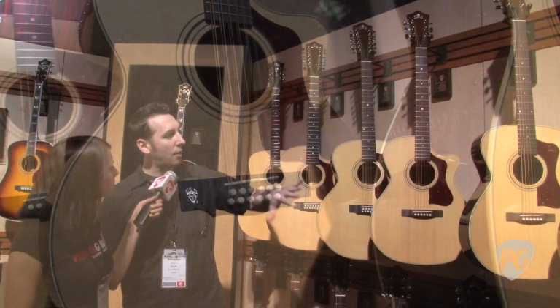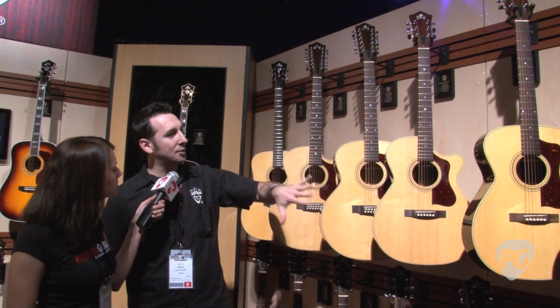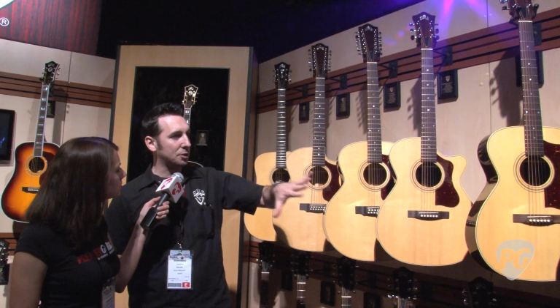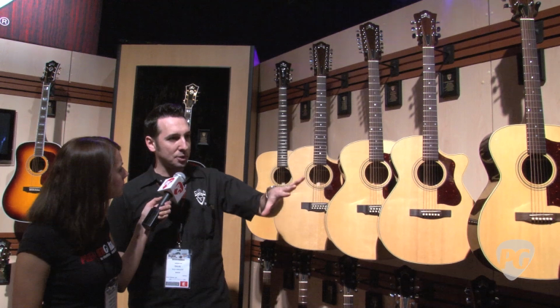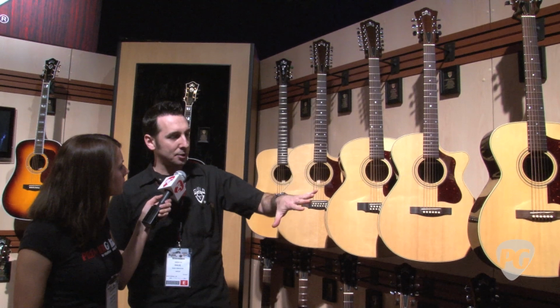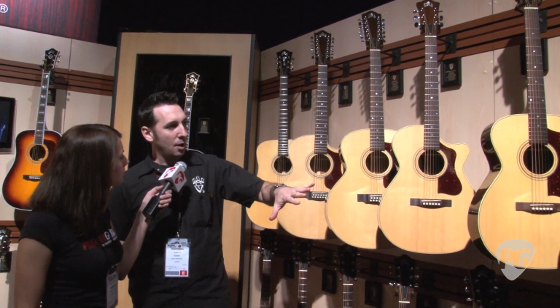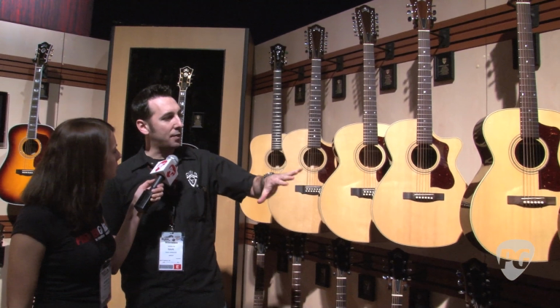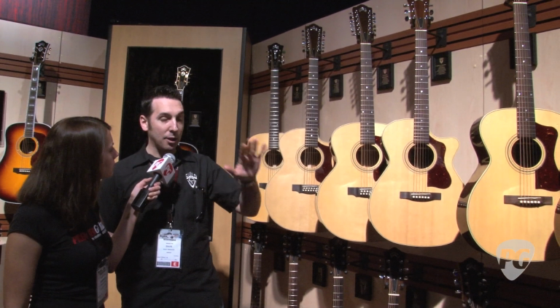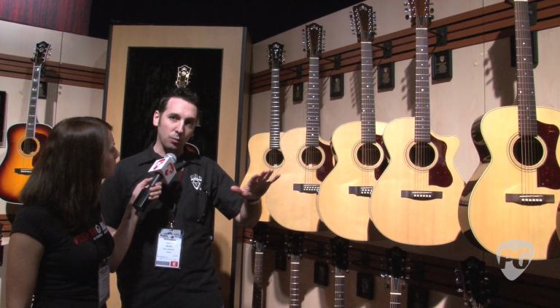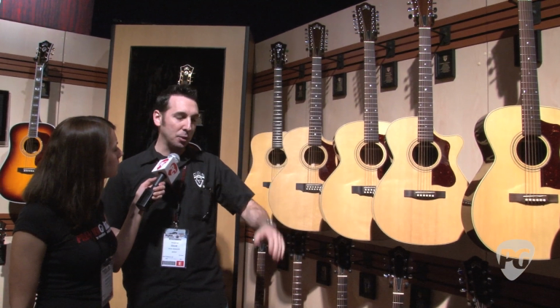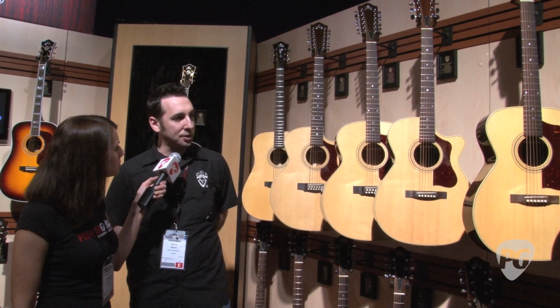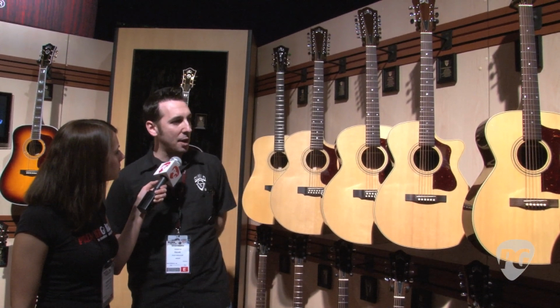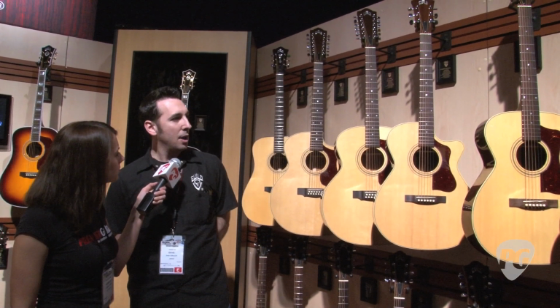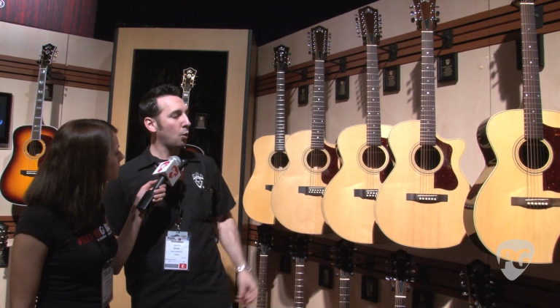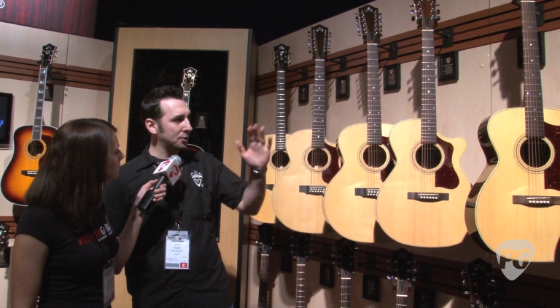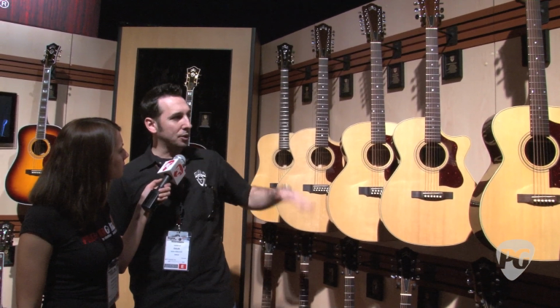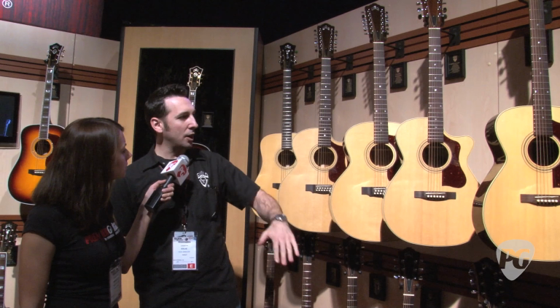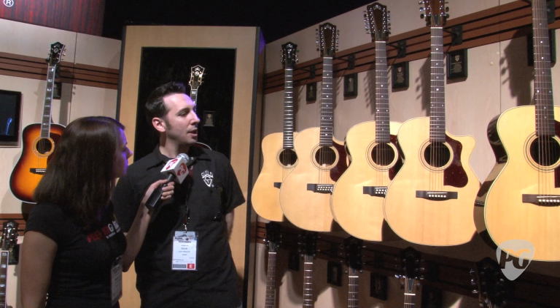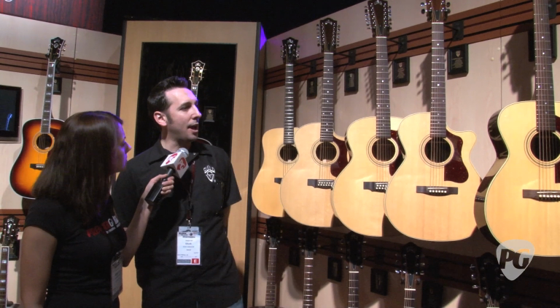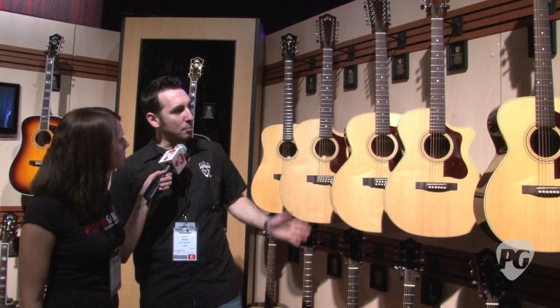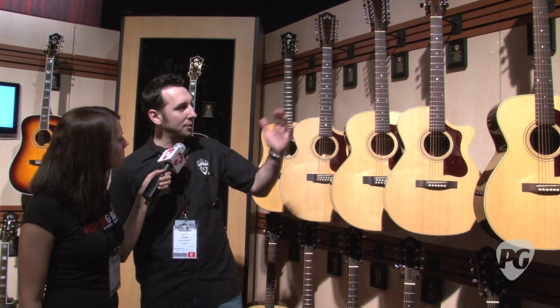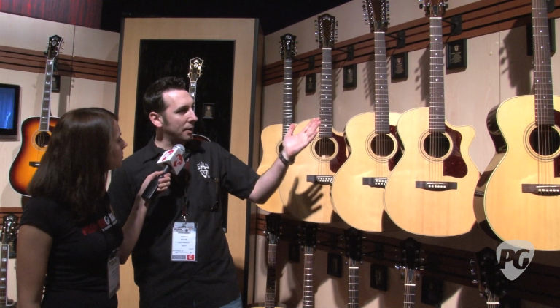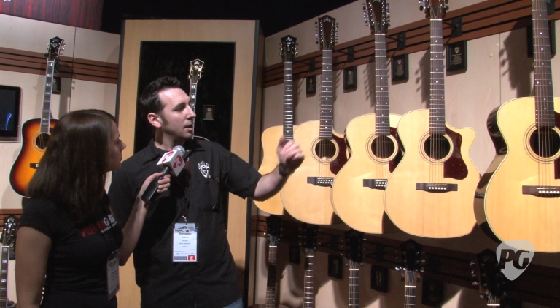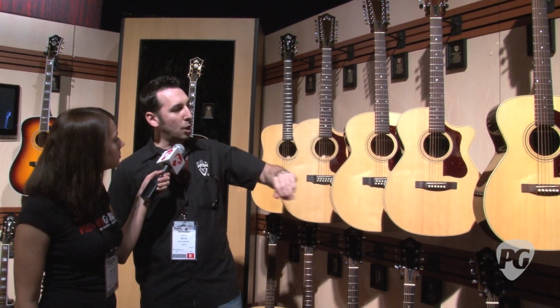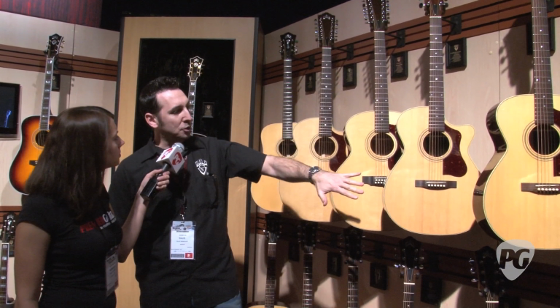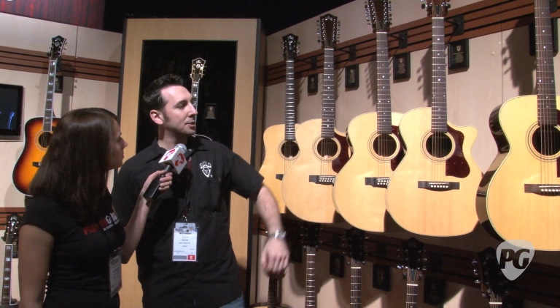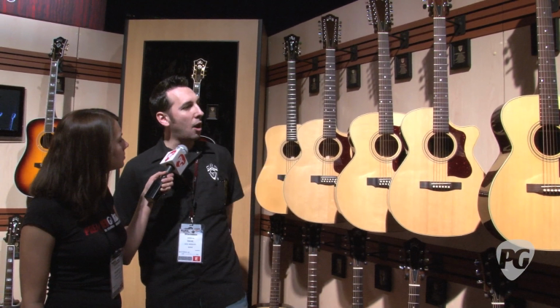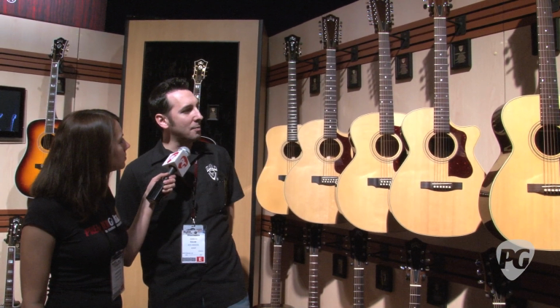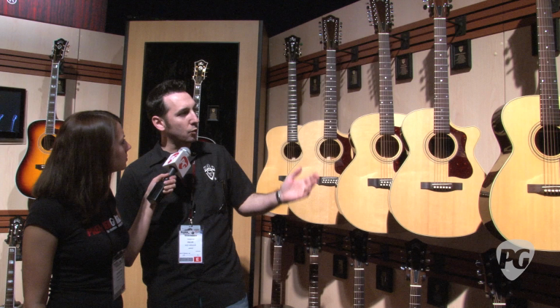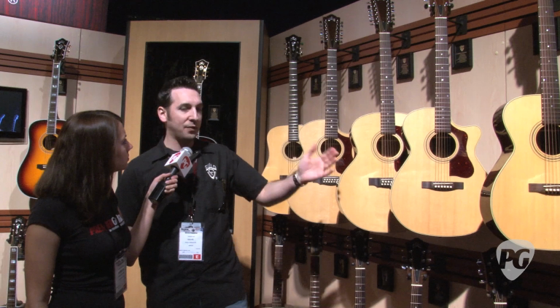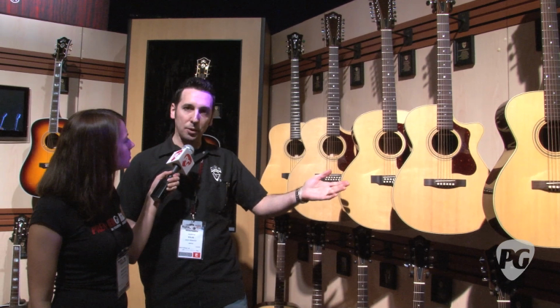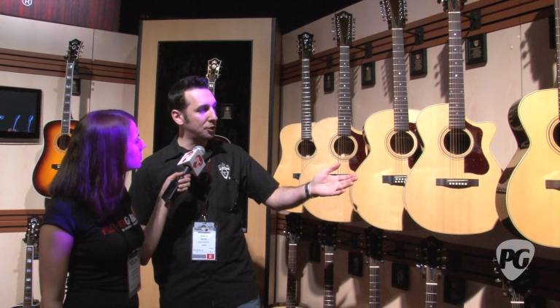They all have Sitka spruce tops with Adirondack red spruce bracing, and all solid wood construction. They have a bone nut and saddle, bone bridge pins, and all of them have rosewood fingerboards and bridges.